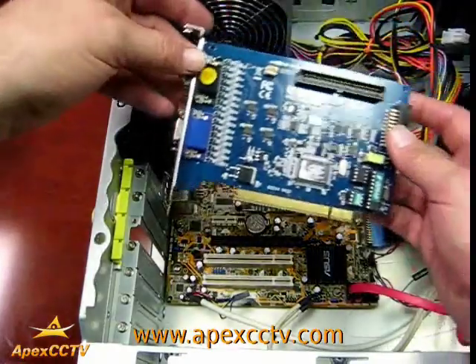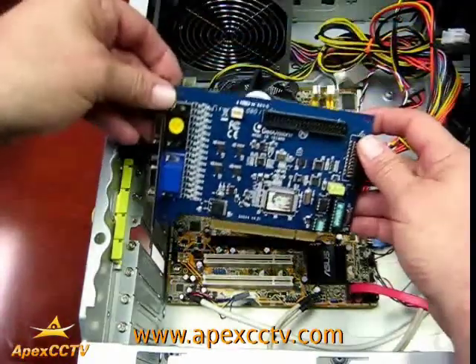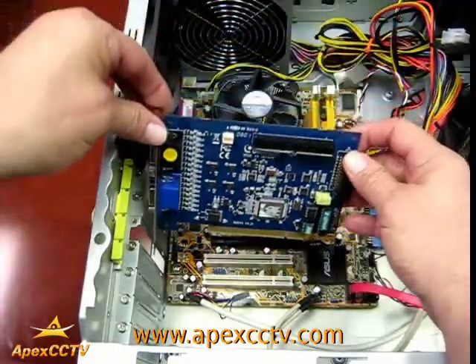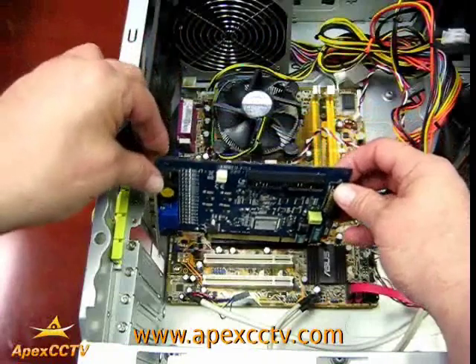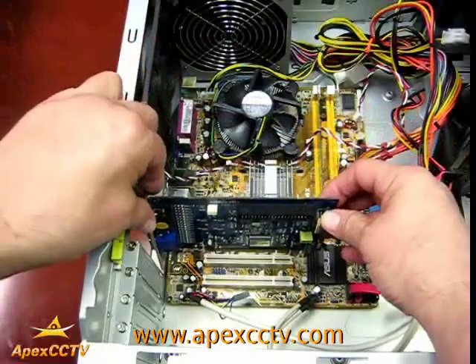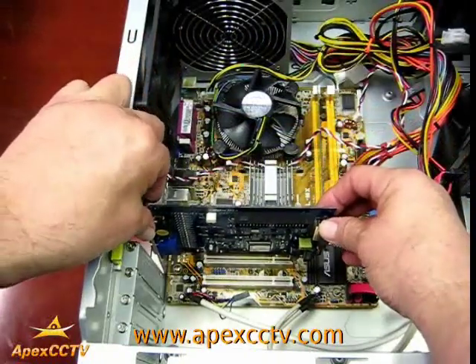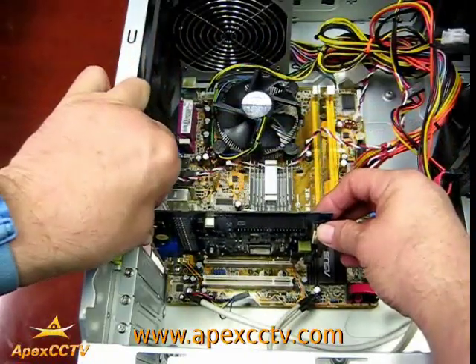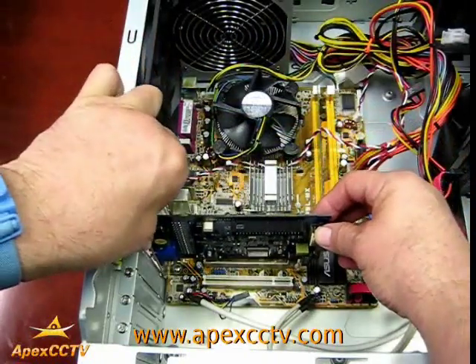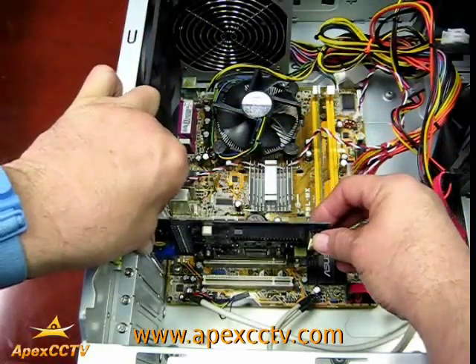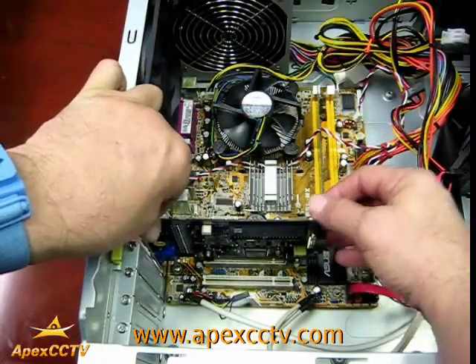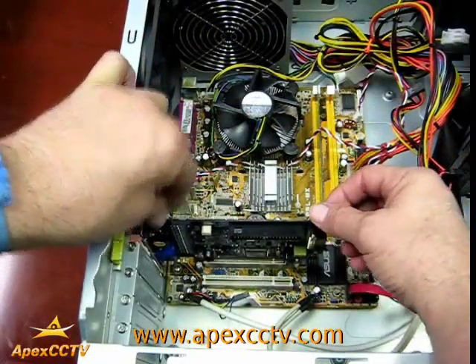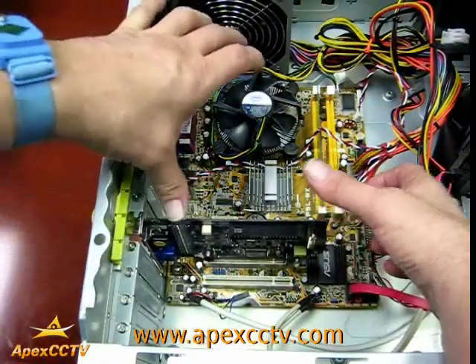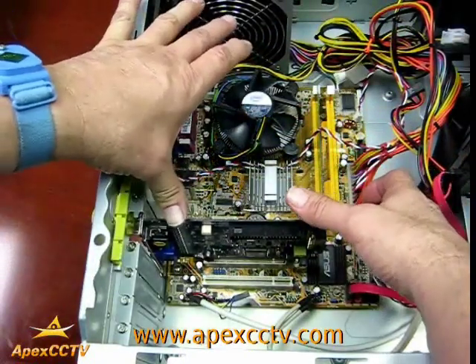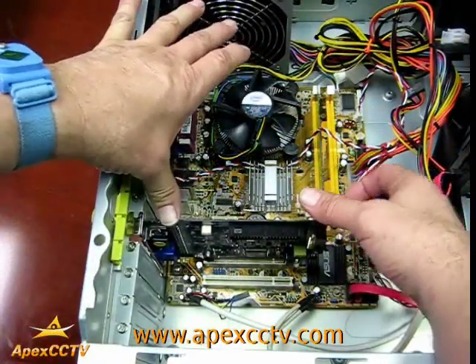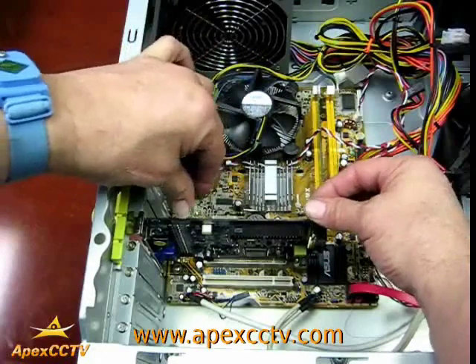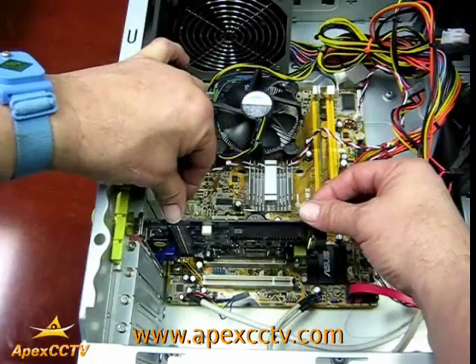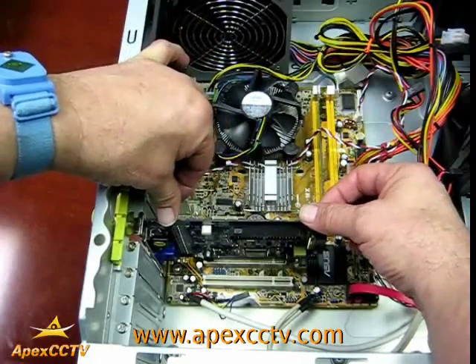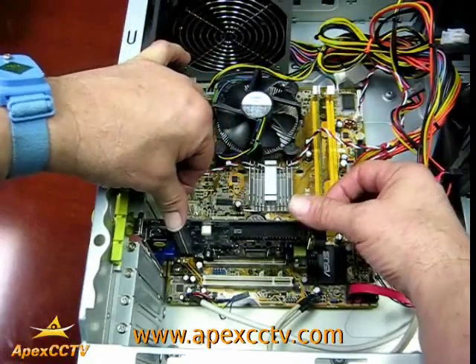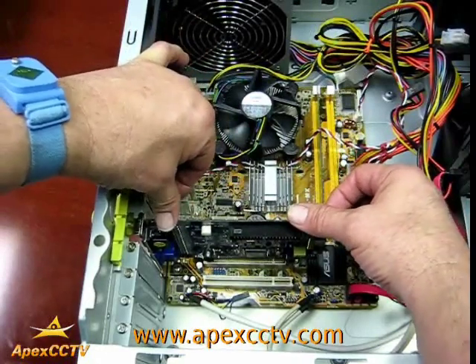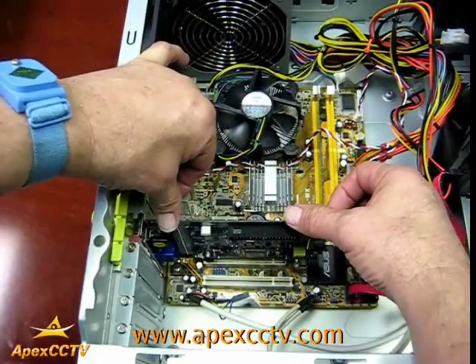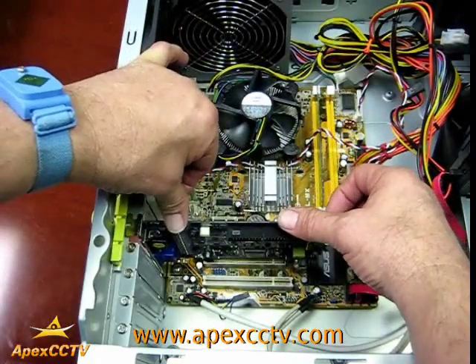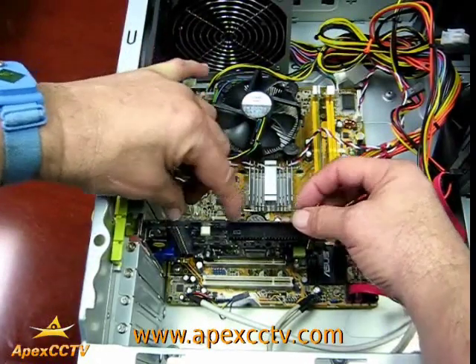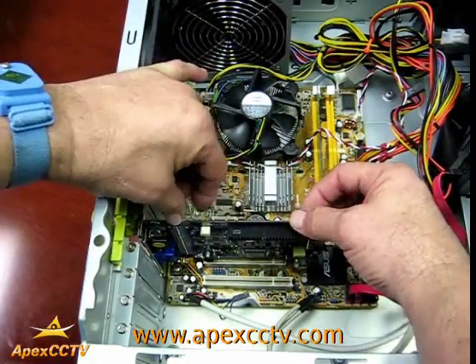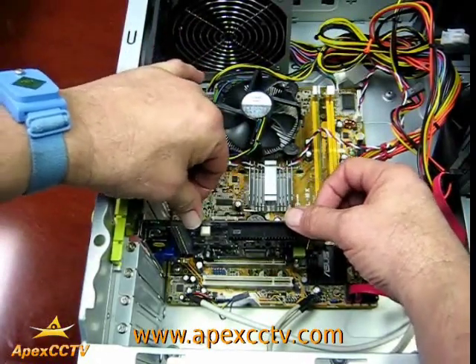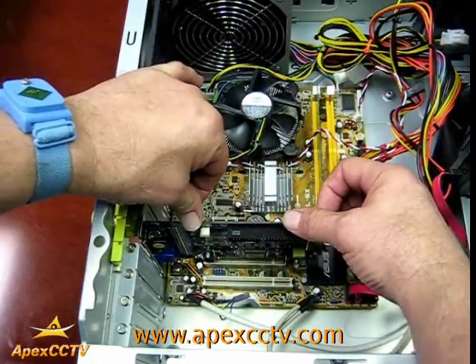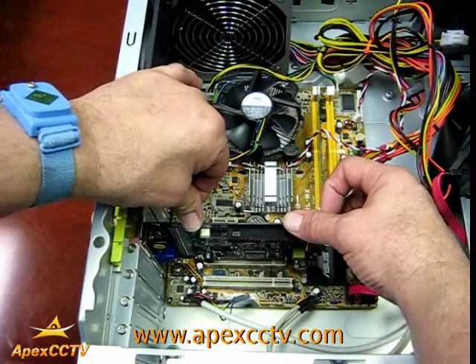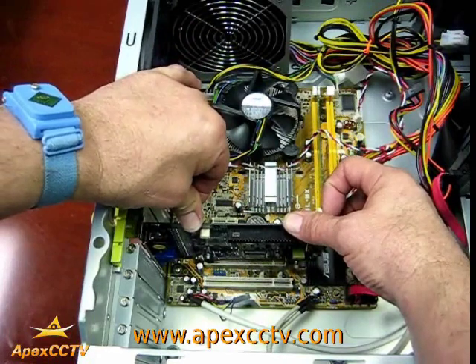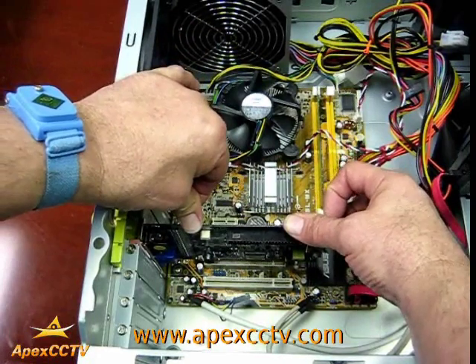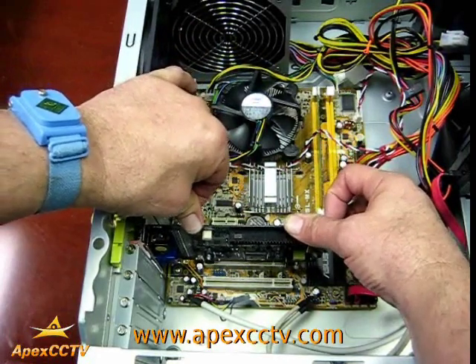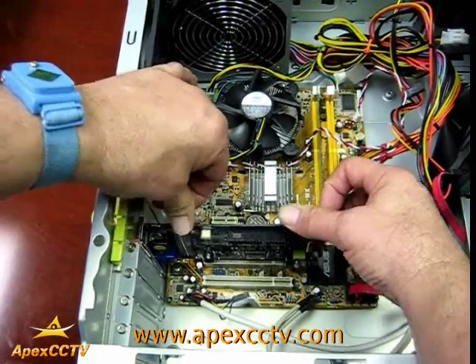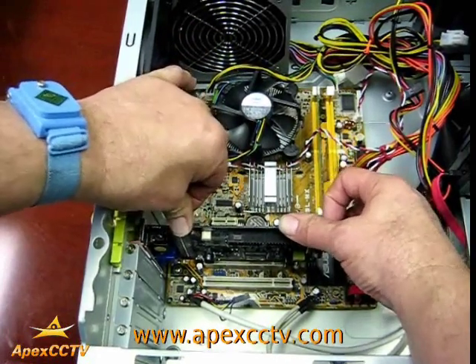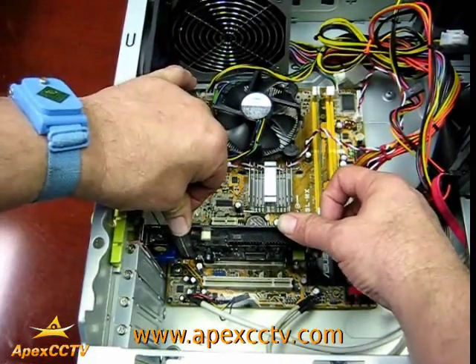Next you place the card into the slot and with your fingers or thumbs, one at each end of the card, so you get even pressure down. Press into the slot until you hear it snap.